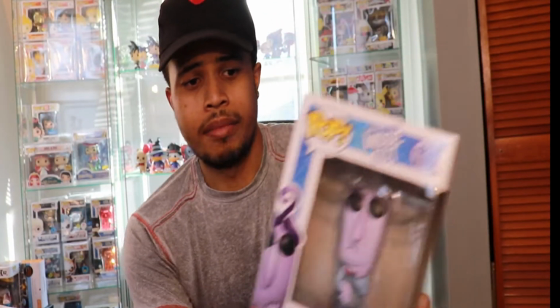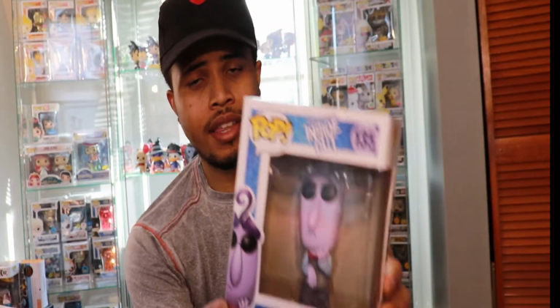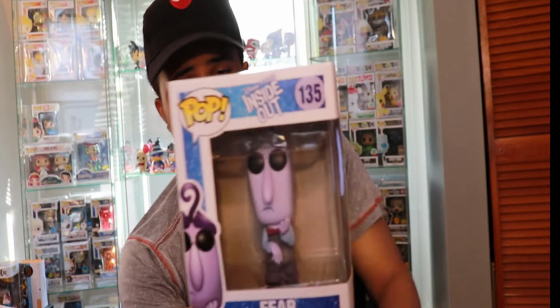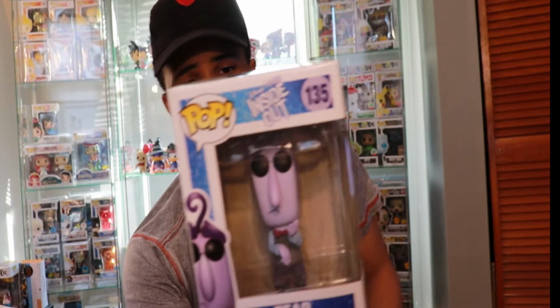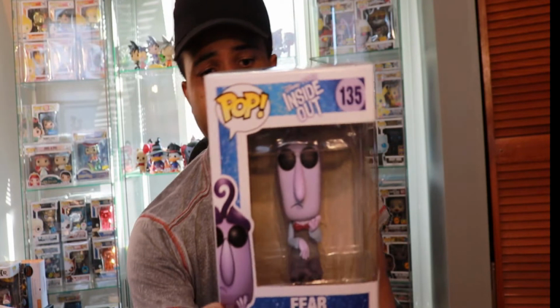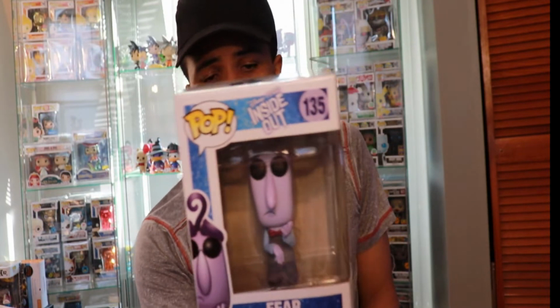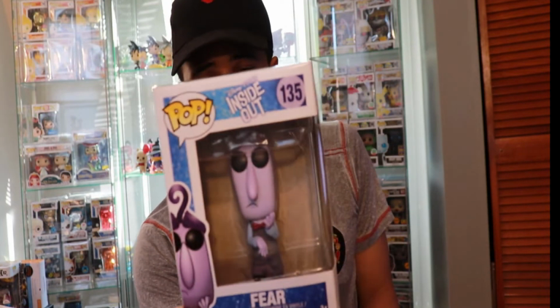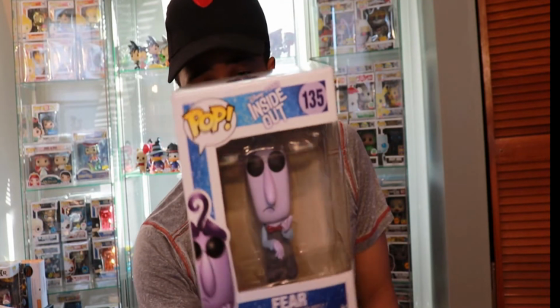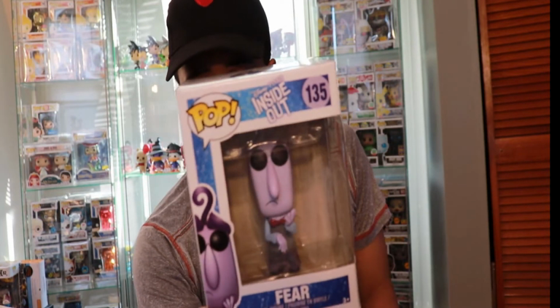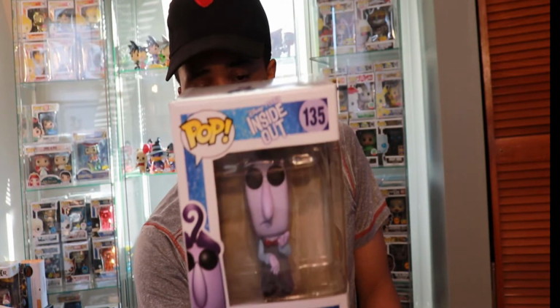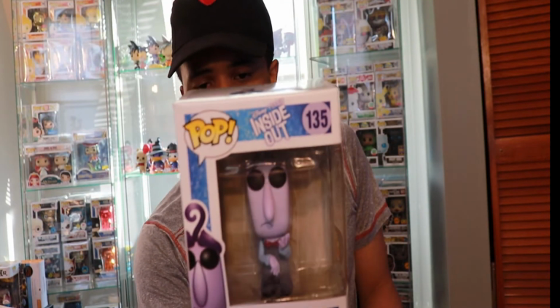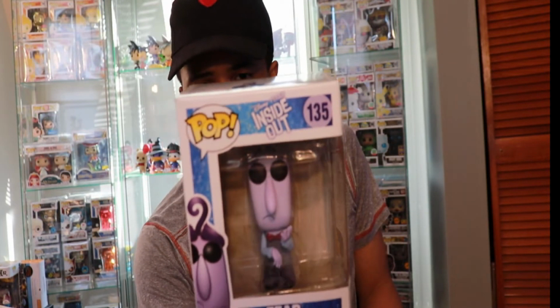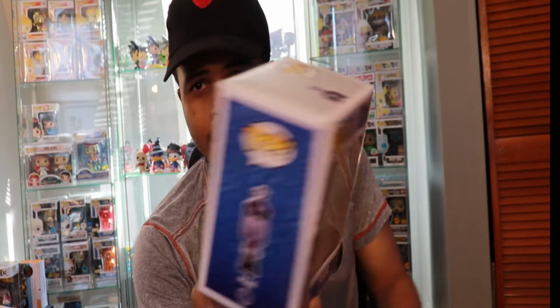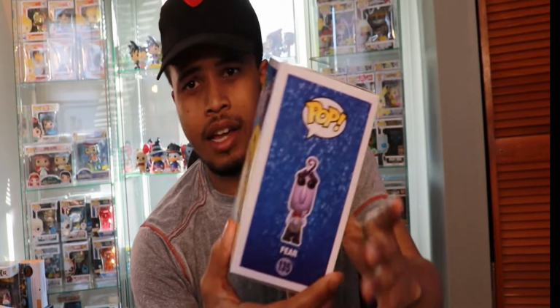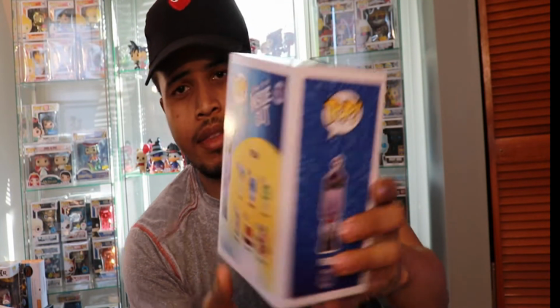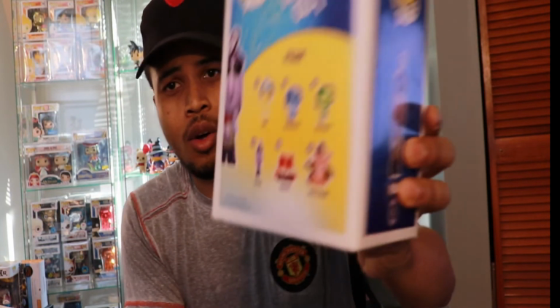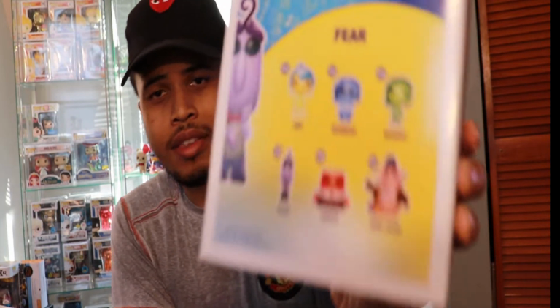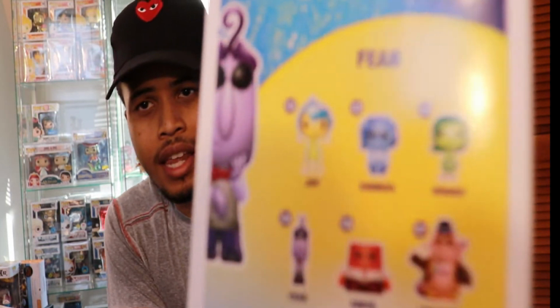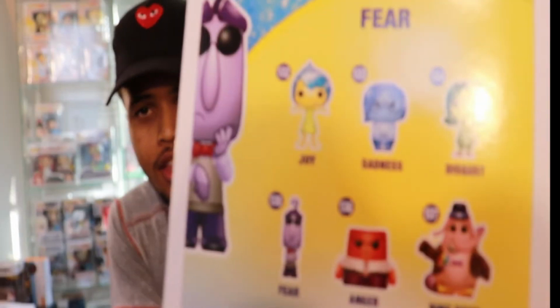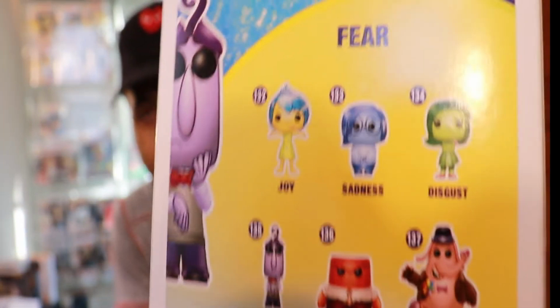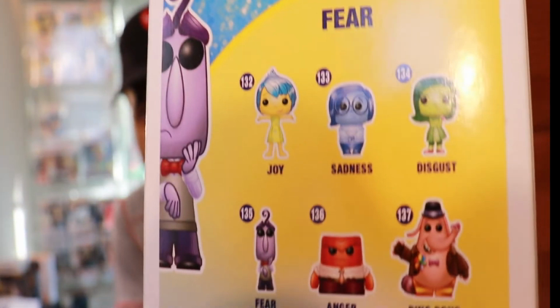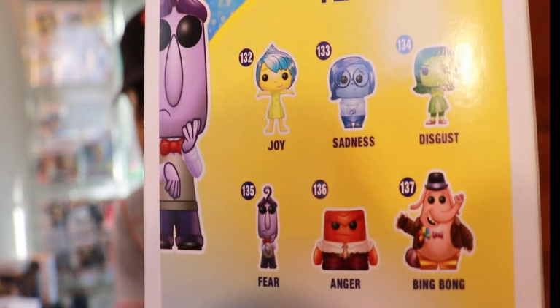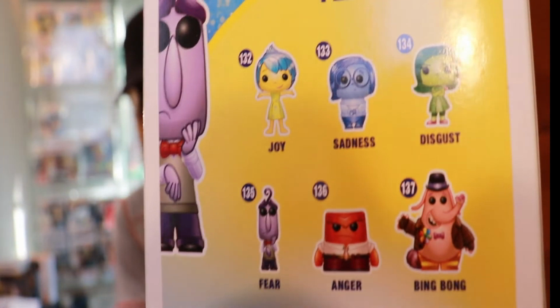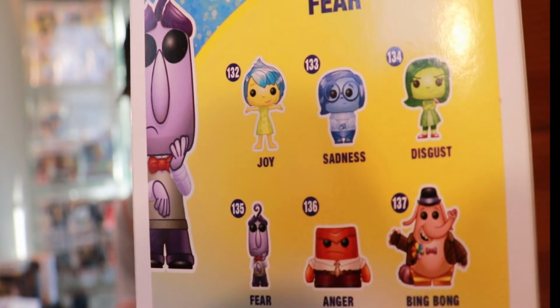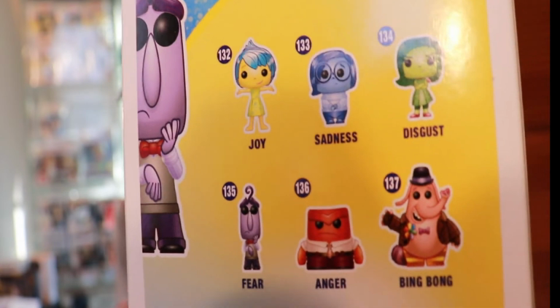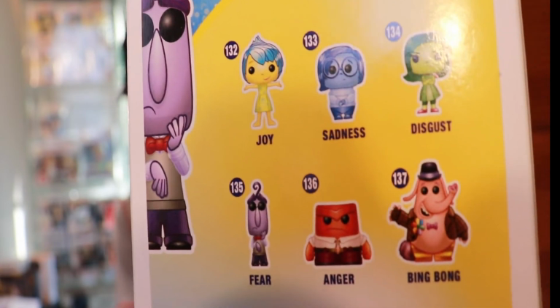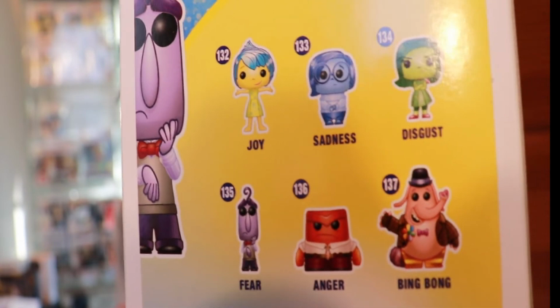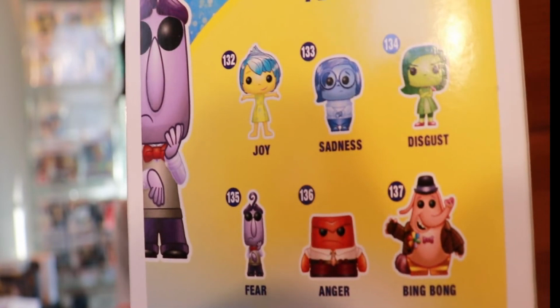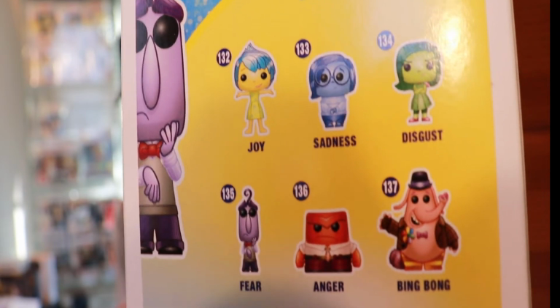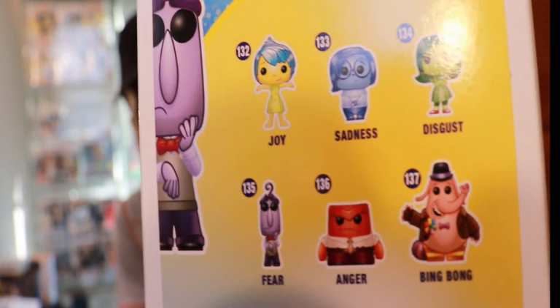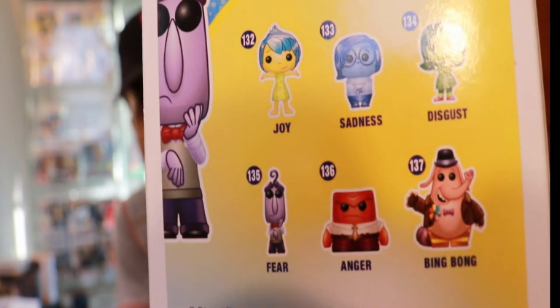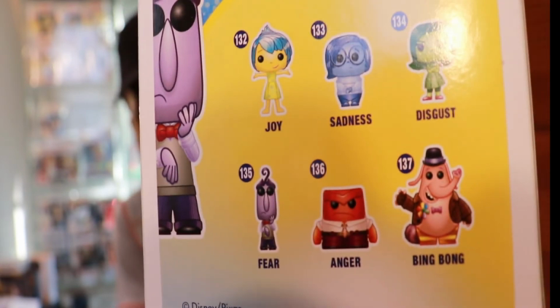This actually, if people aren't aware, is a vaulted pop. The whole set was vaulted, I think, back in 2017.